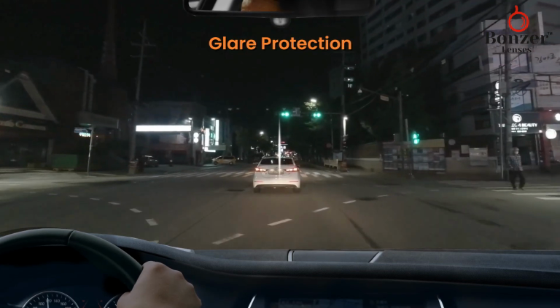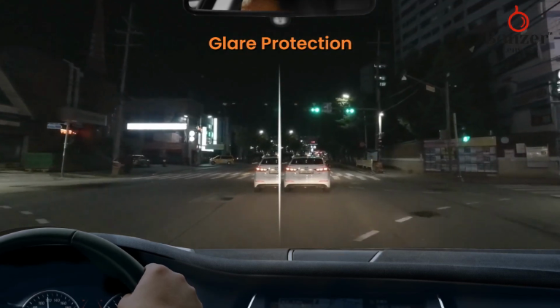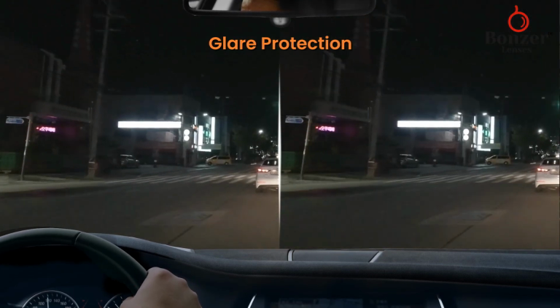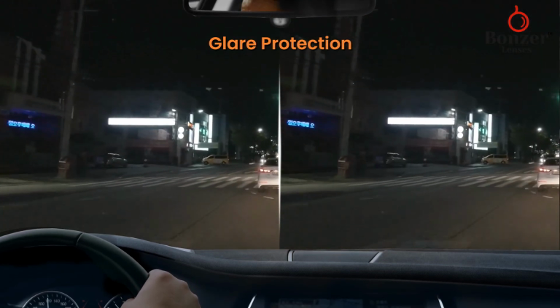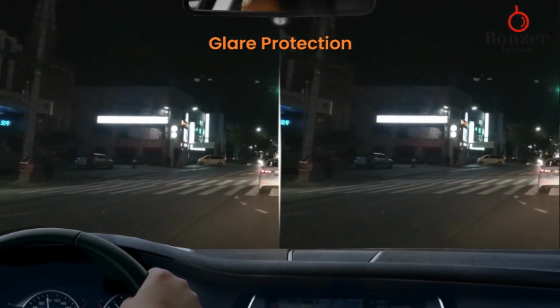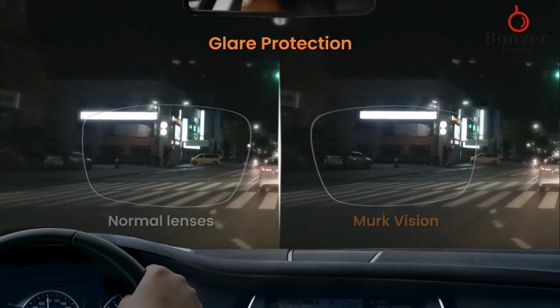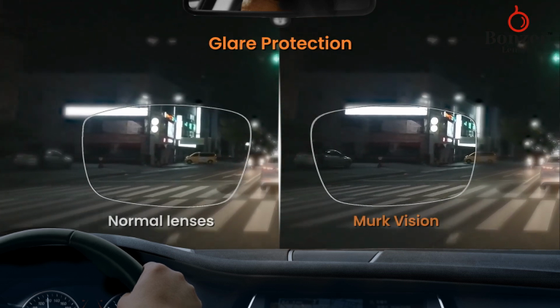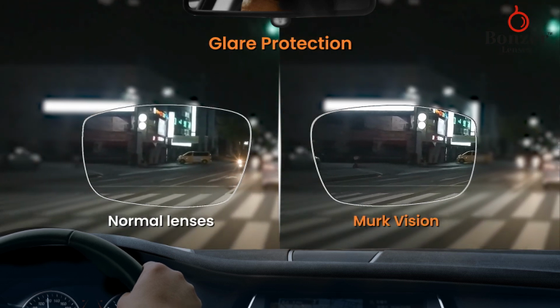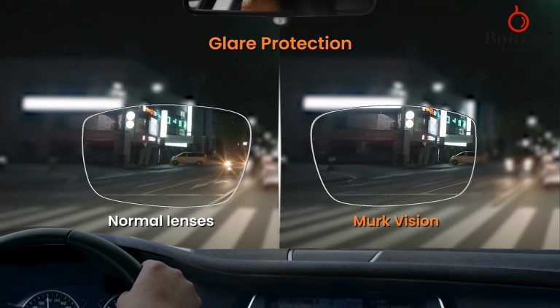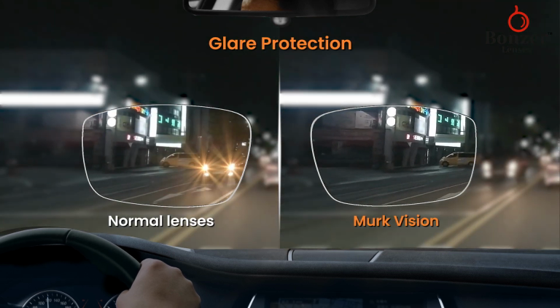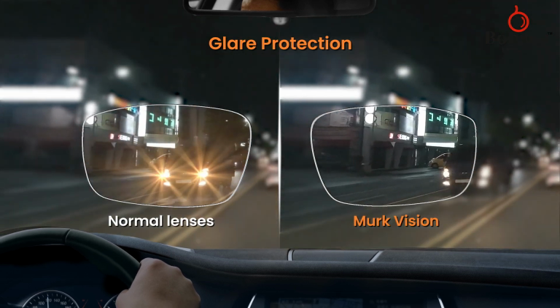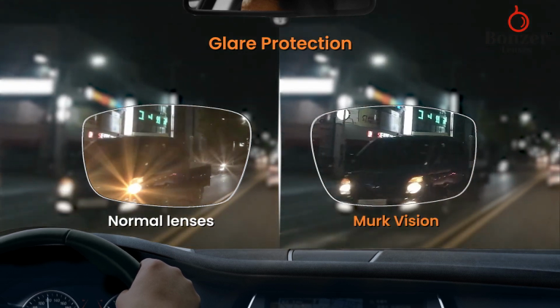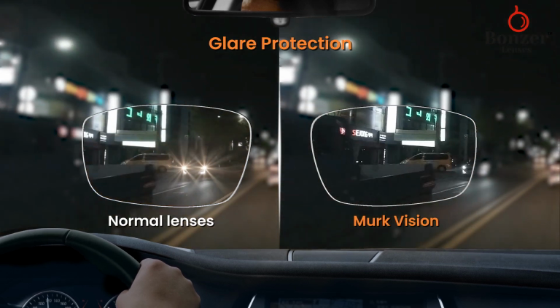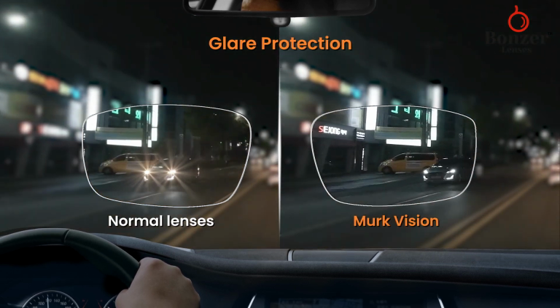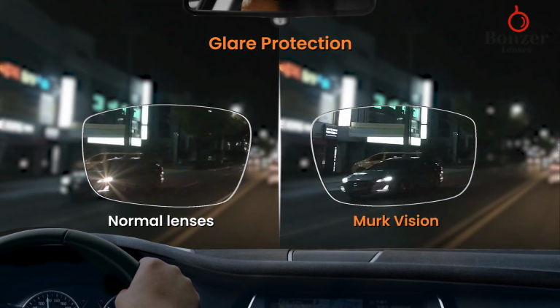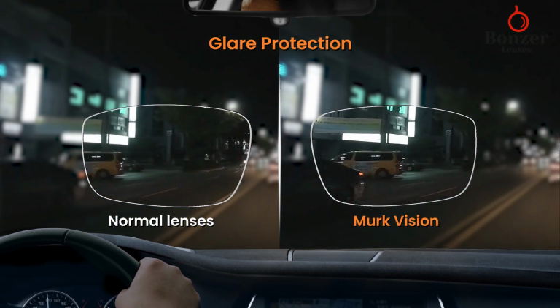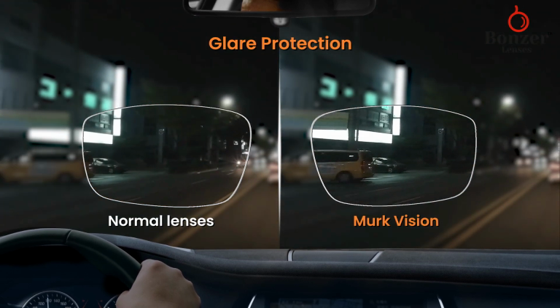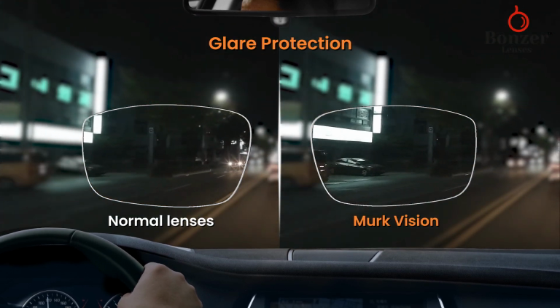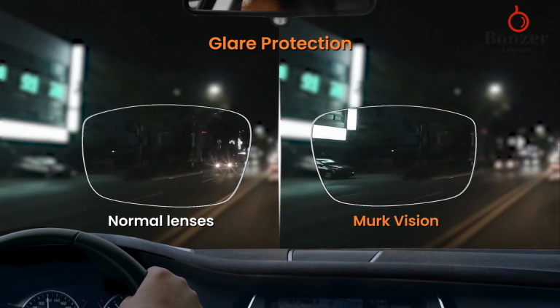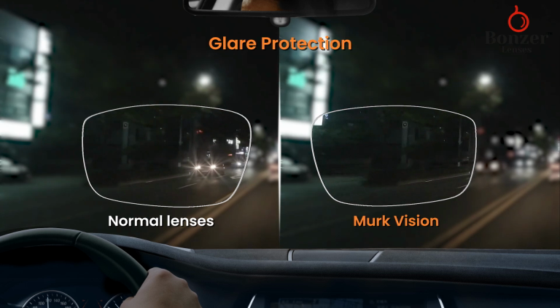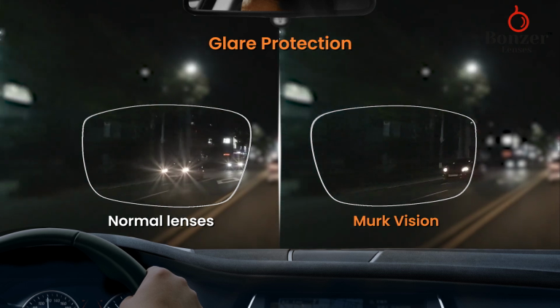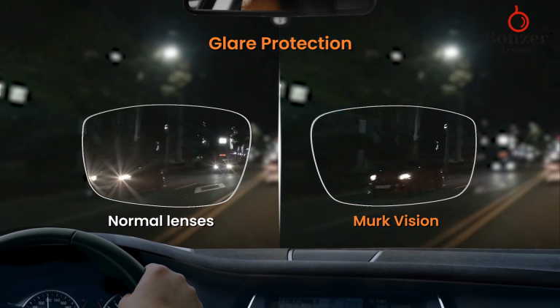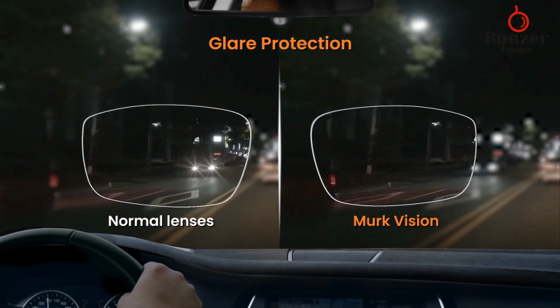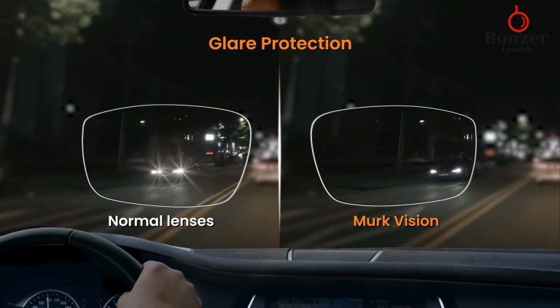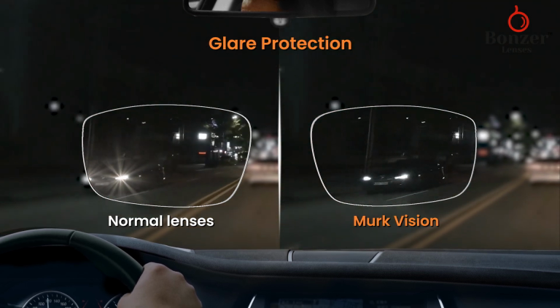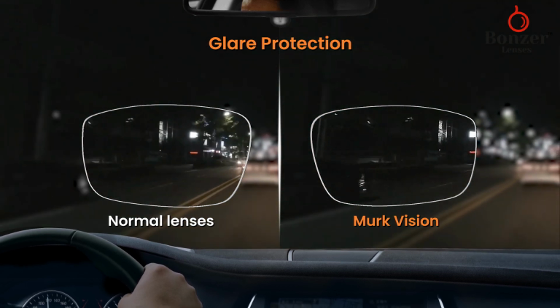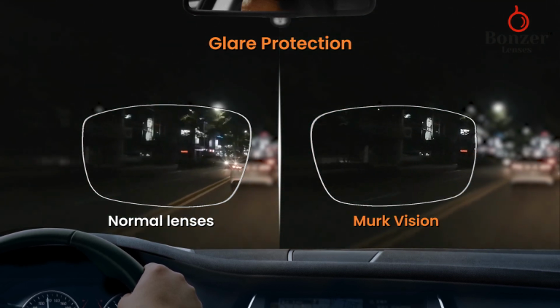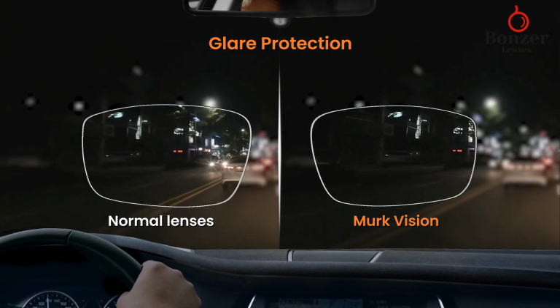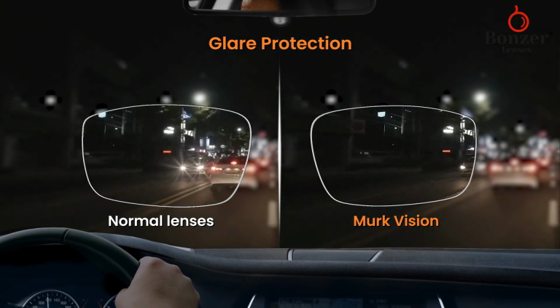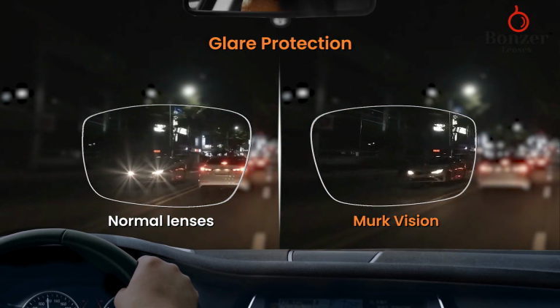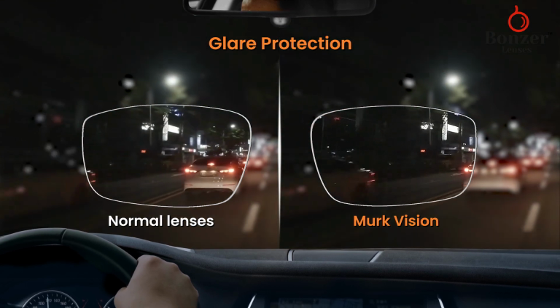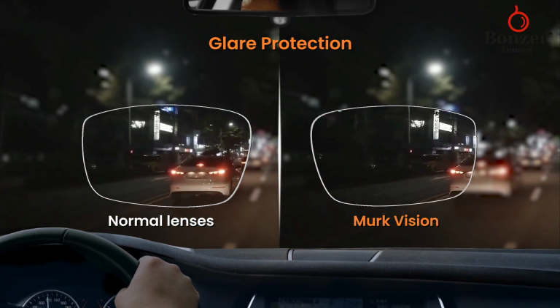Nighttime driving can be challenging with blinding glare from headlights. You can see the difference between our lenses and normal glasses. Our specialized lens filters out the intense glare, ensuring enhanced safety and clarity for night driving.